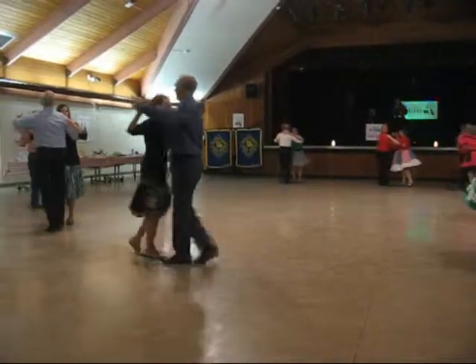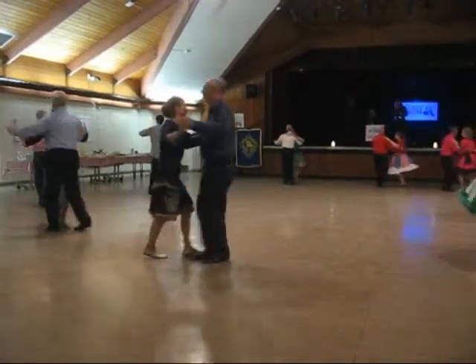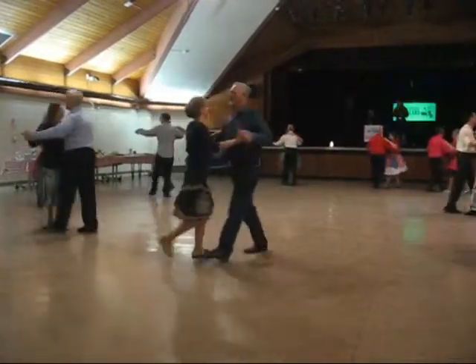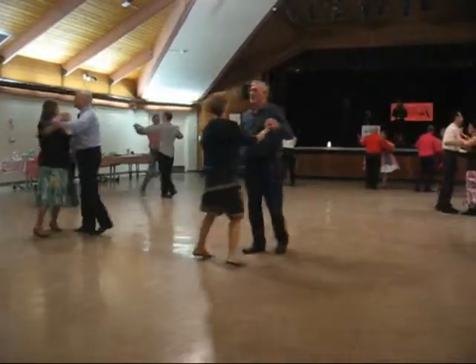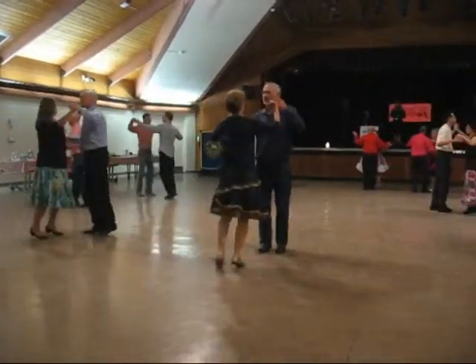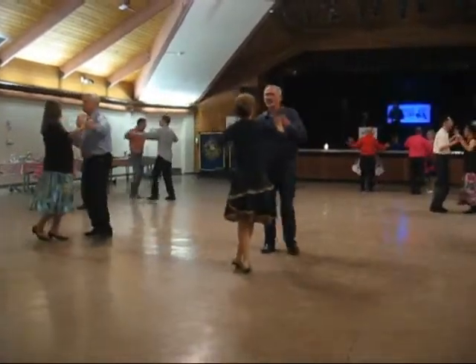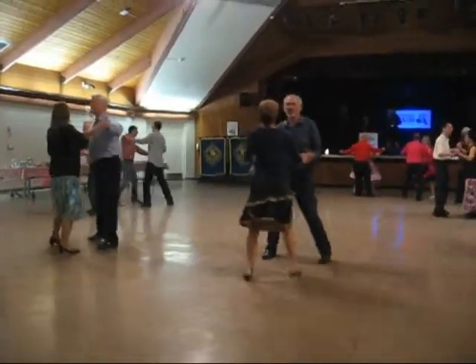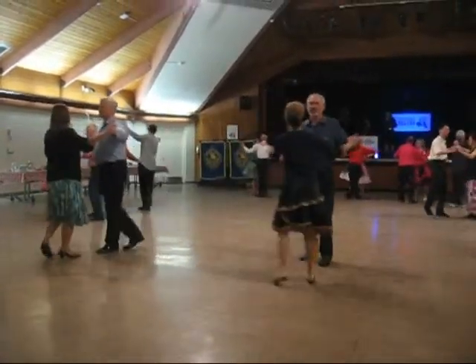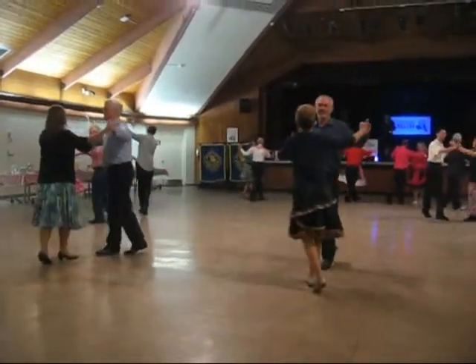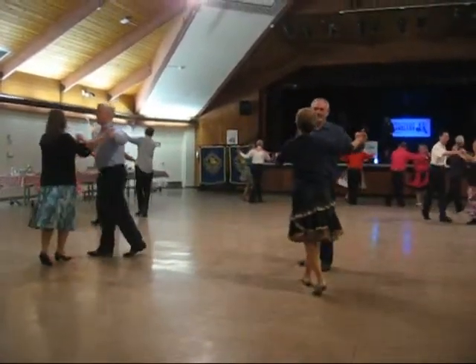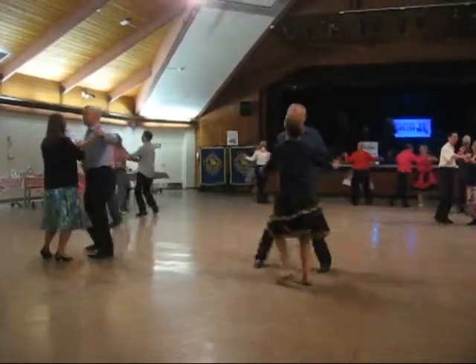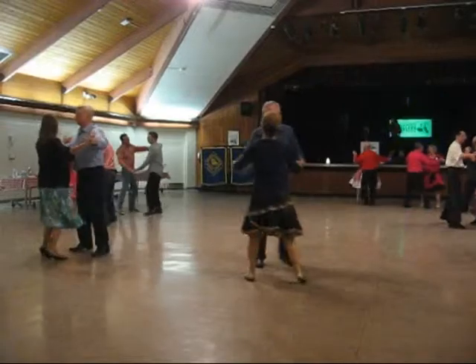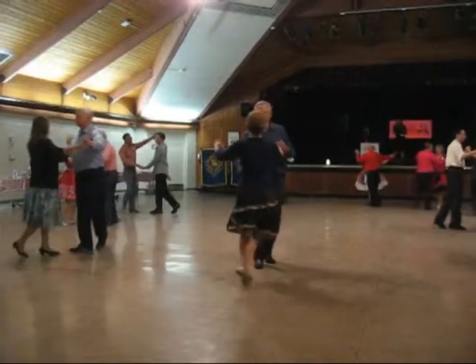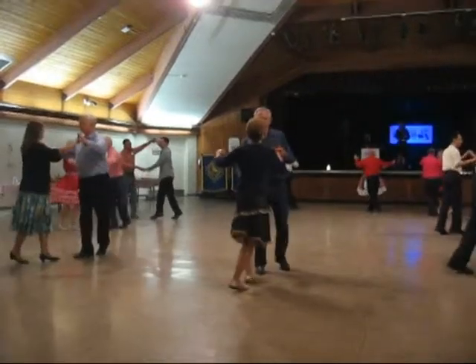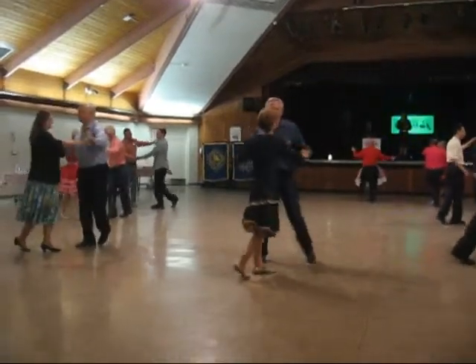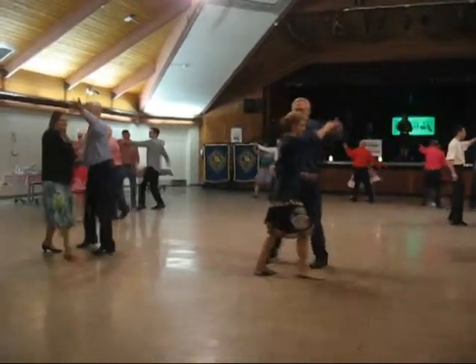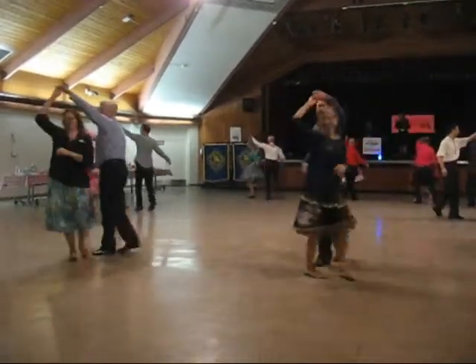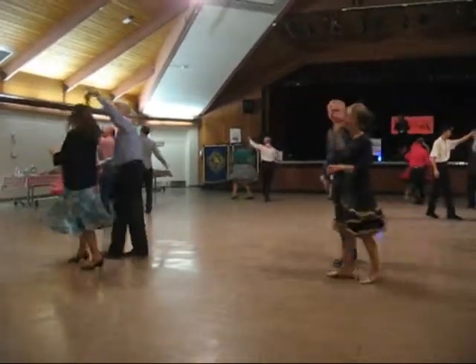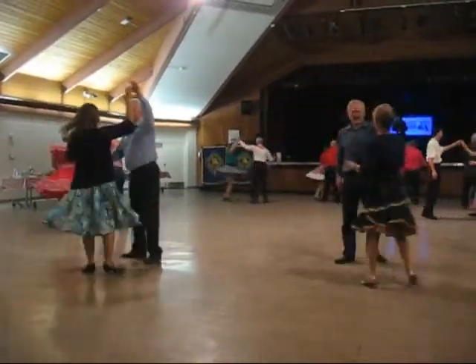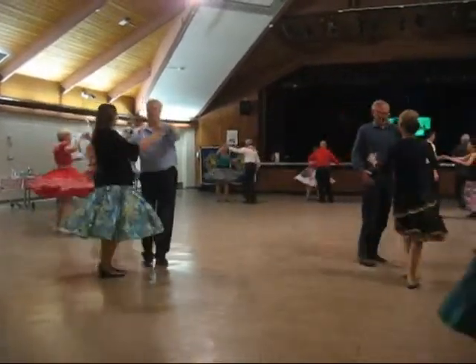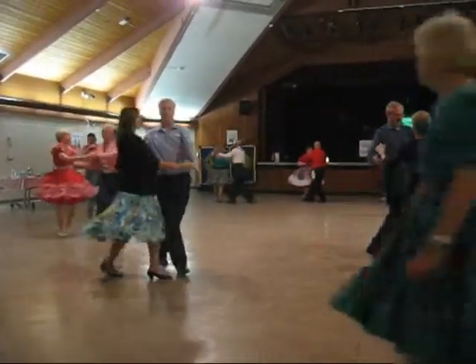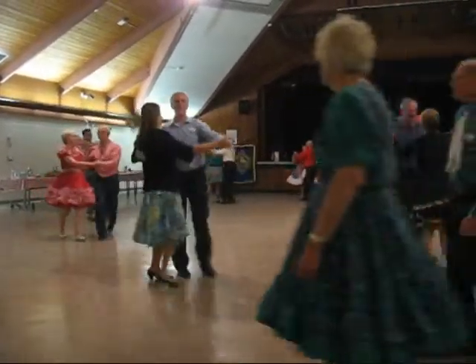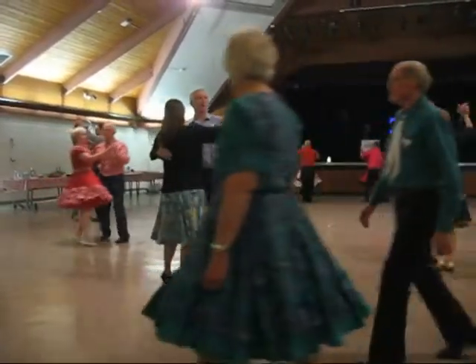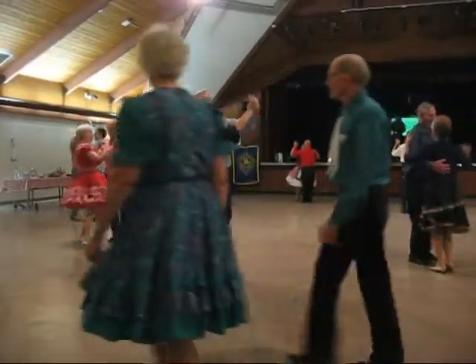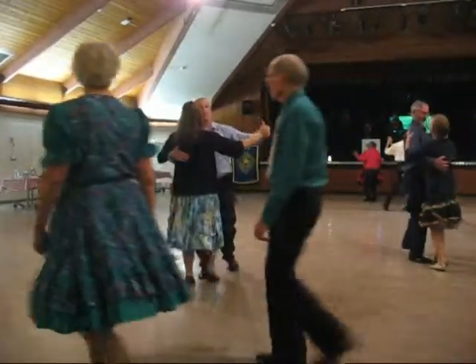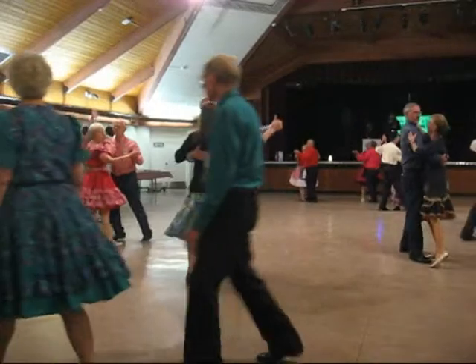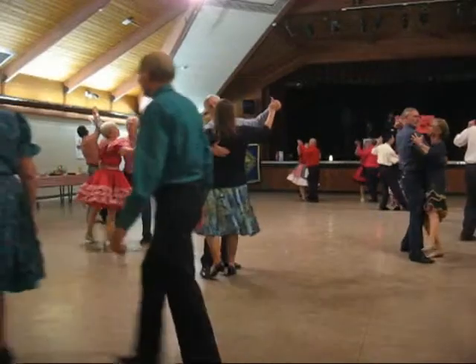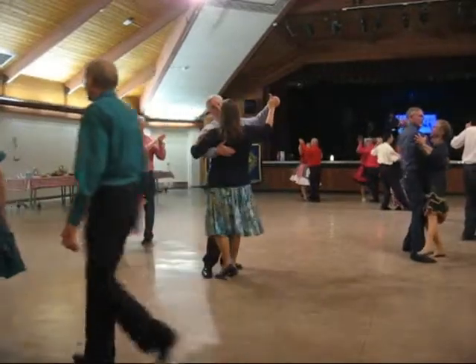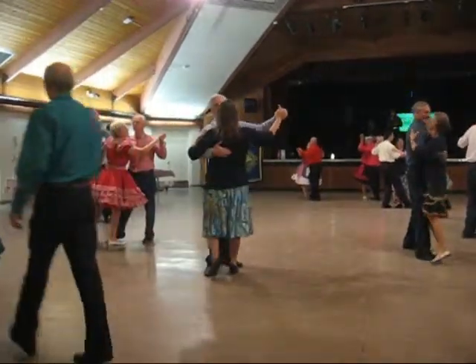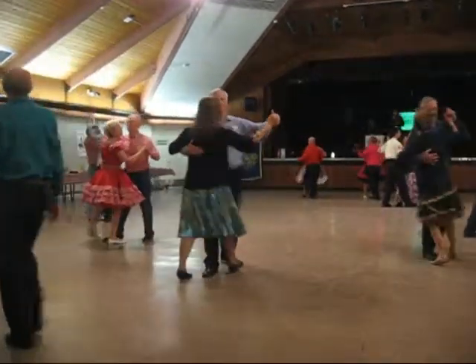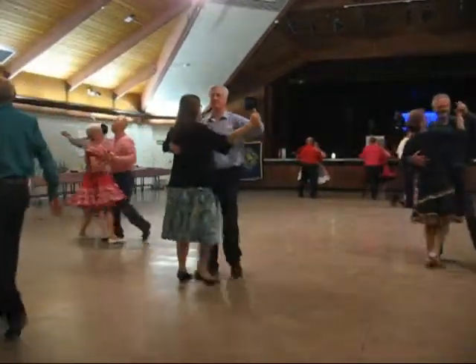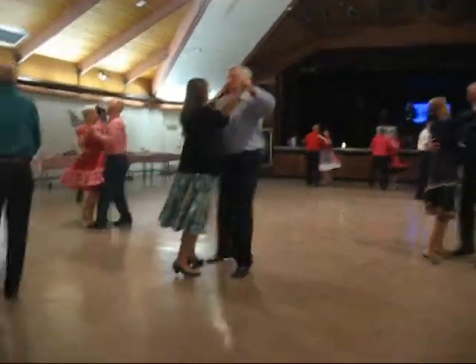Close it up, butterfly ballad, left and right. Twirl like three, through face, close it up. Deep center, maneuver, two right turns.